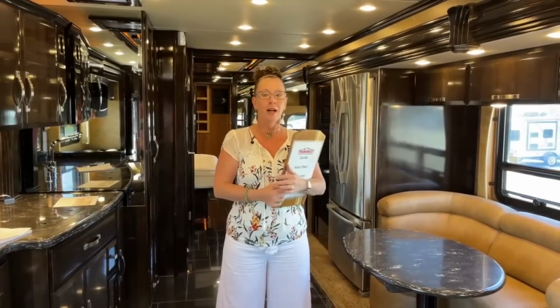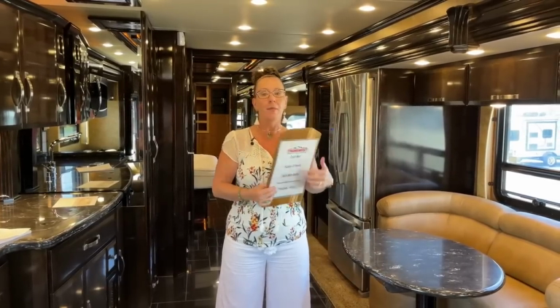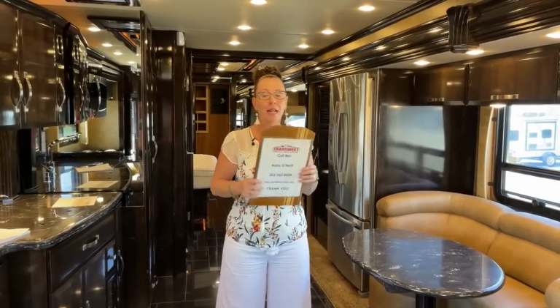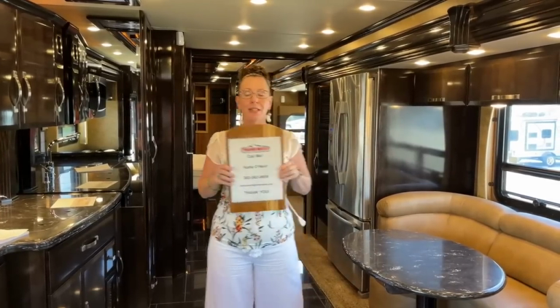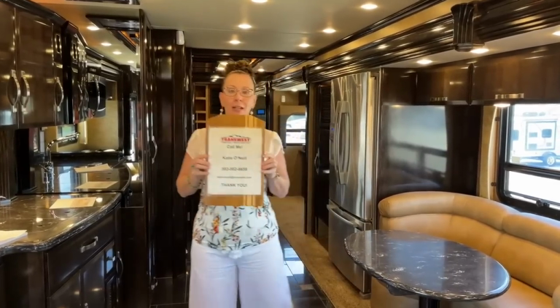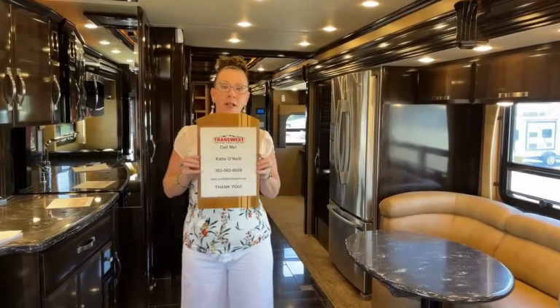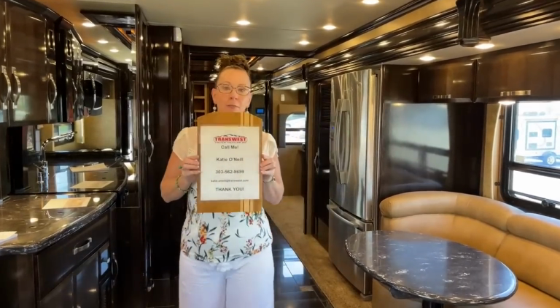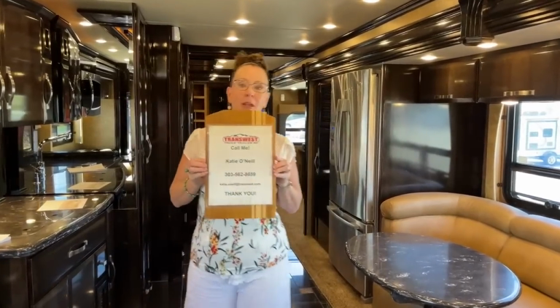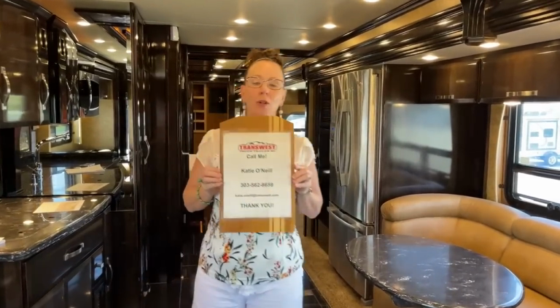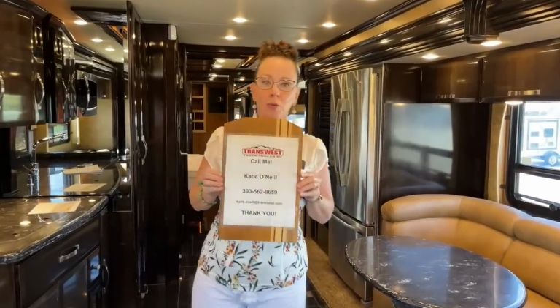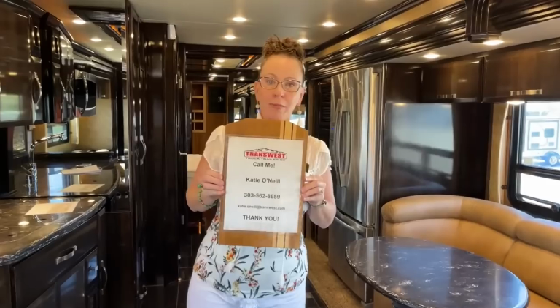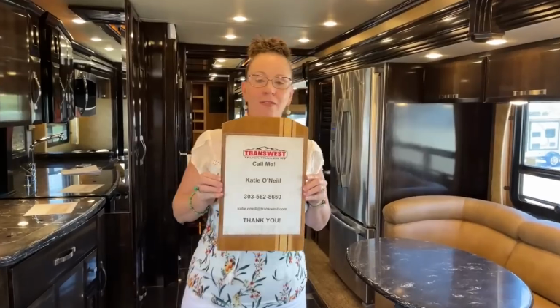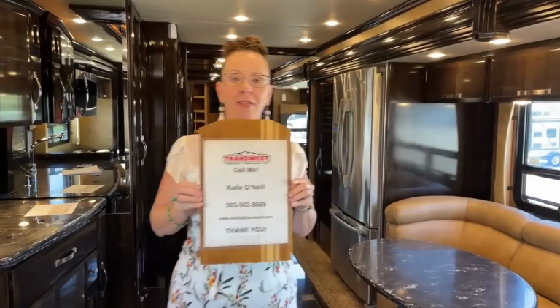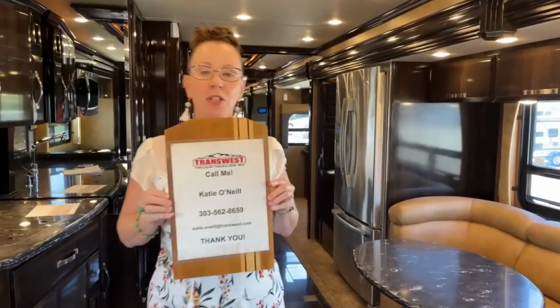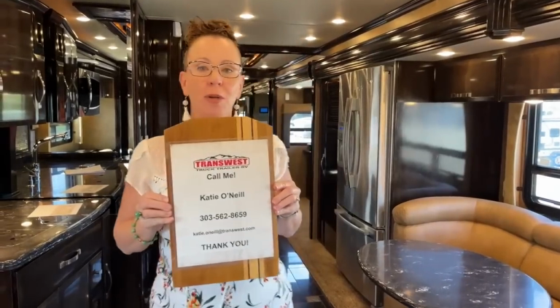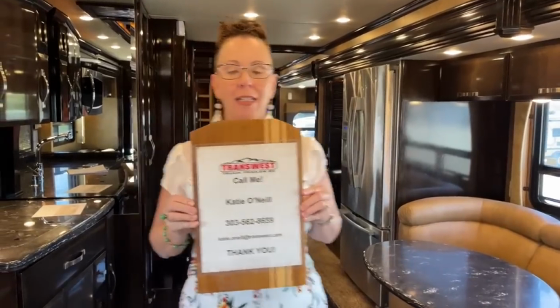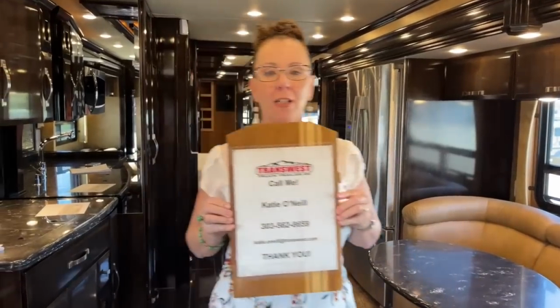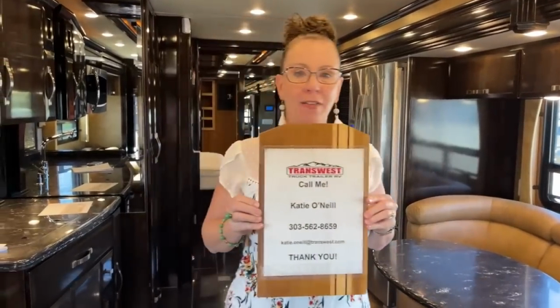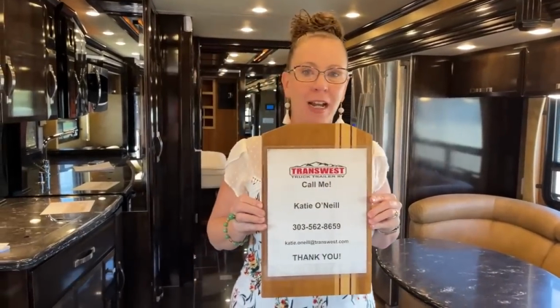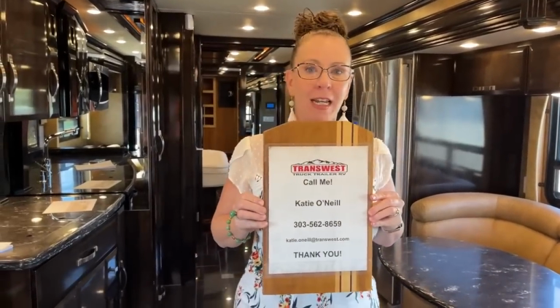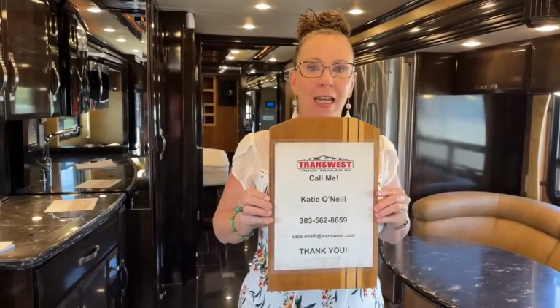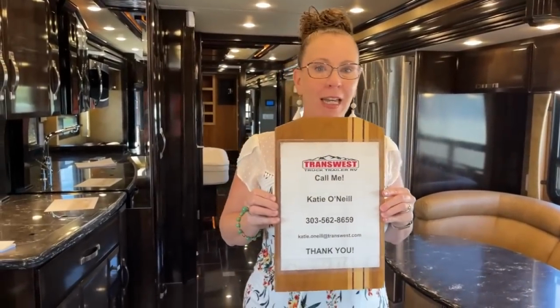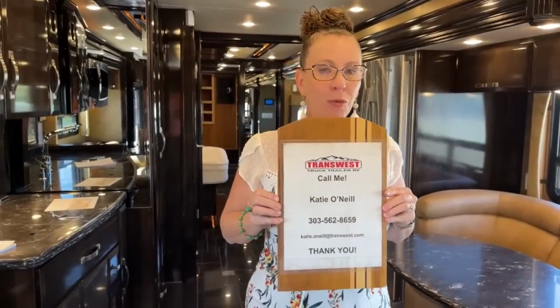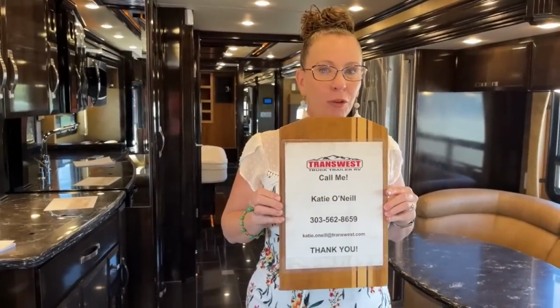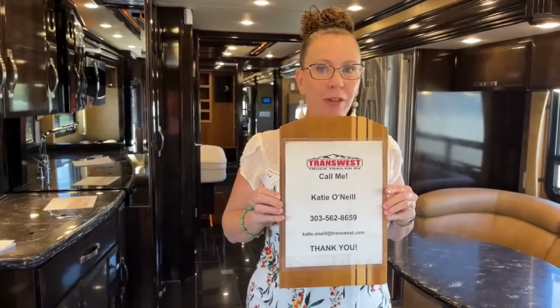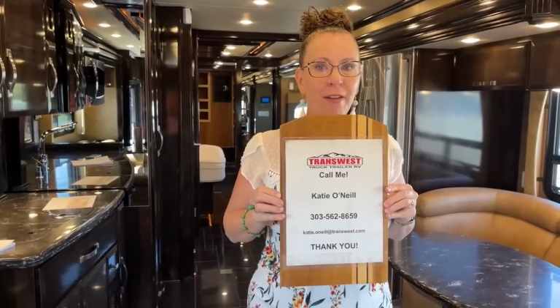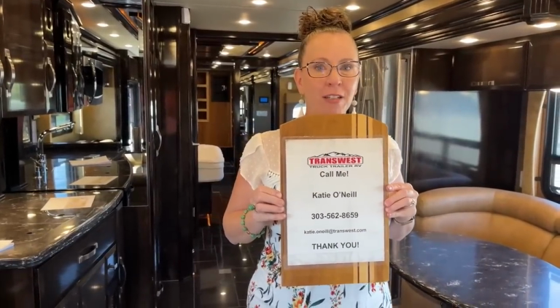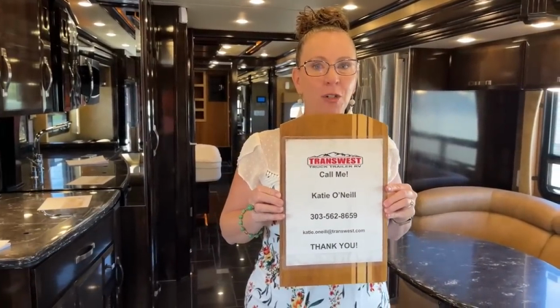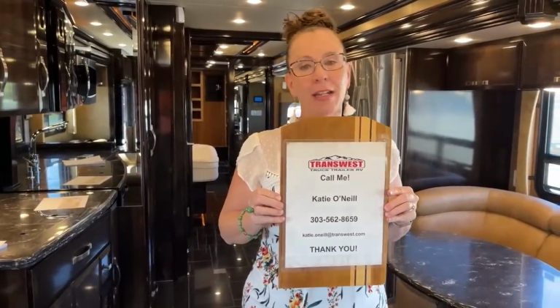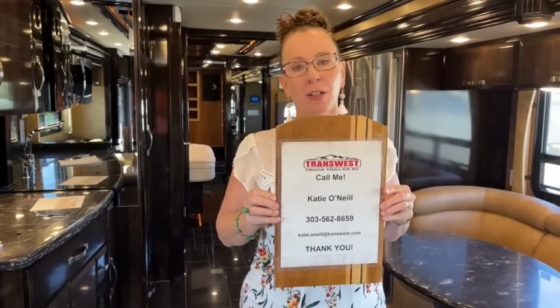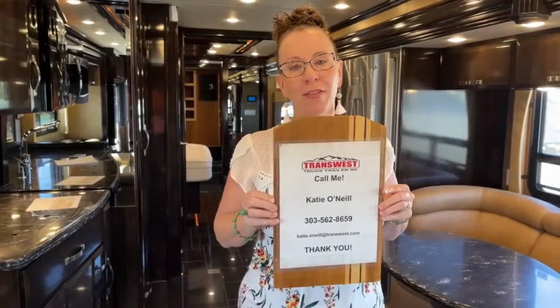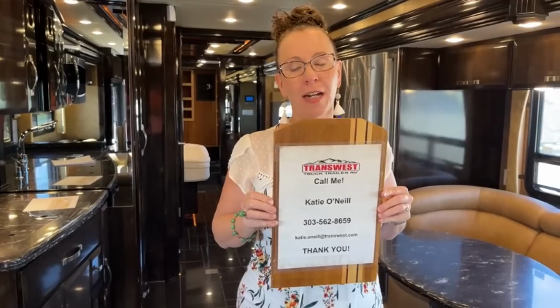My name is Katie O'Neill. I'm at 303-562-8659. Again, 303-562-8659.